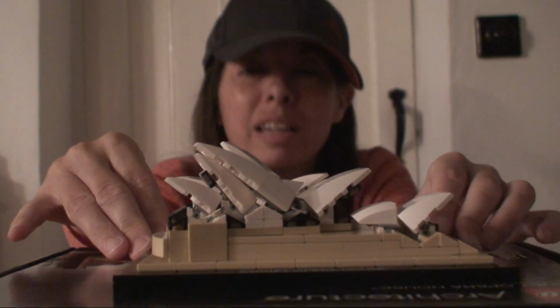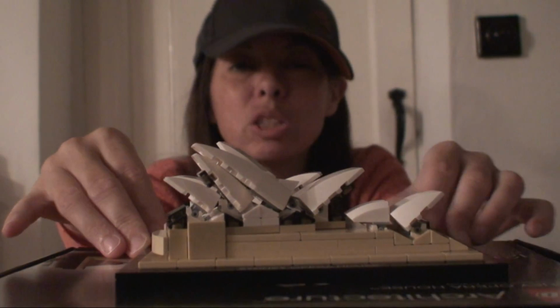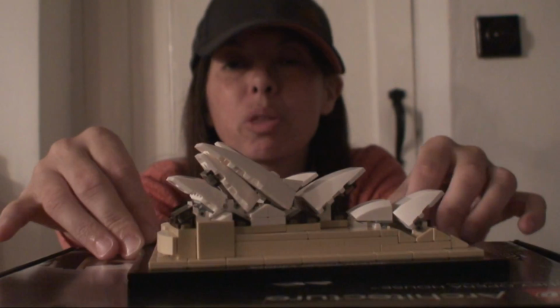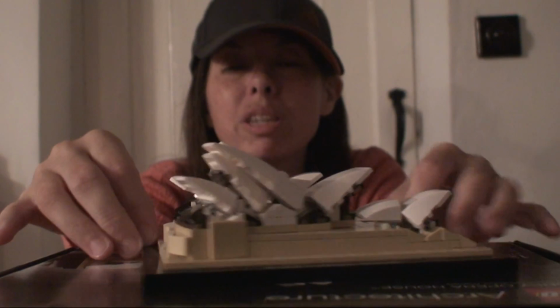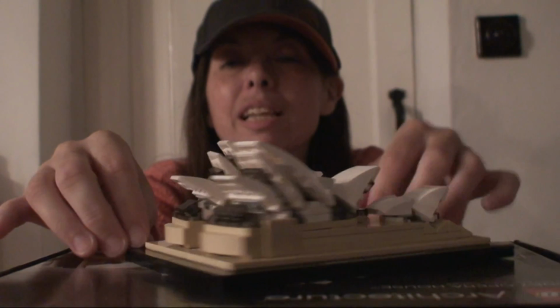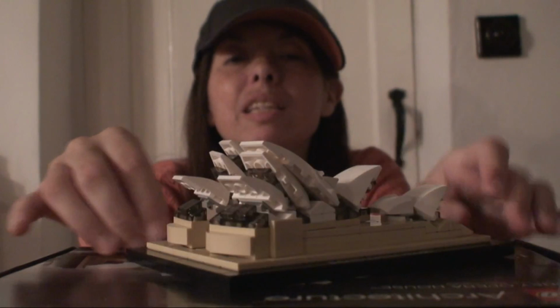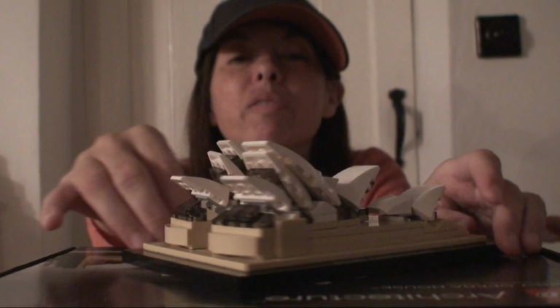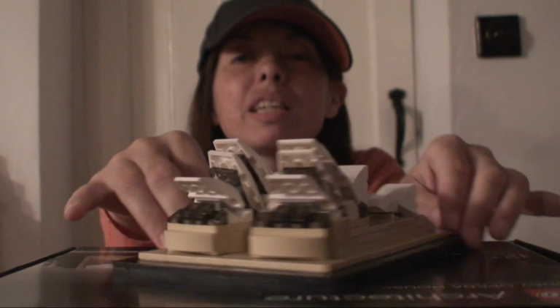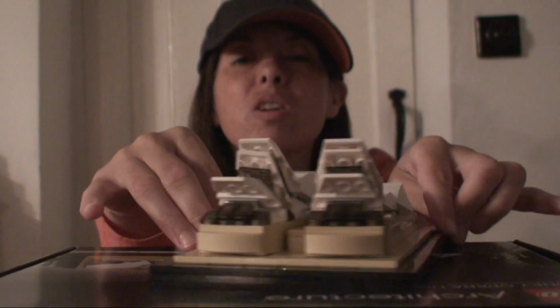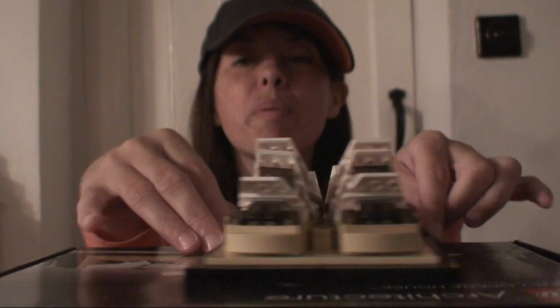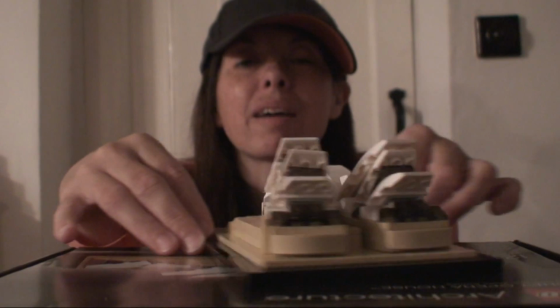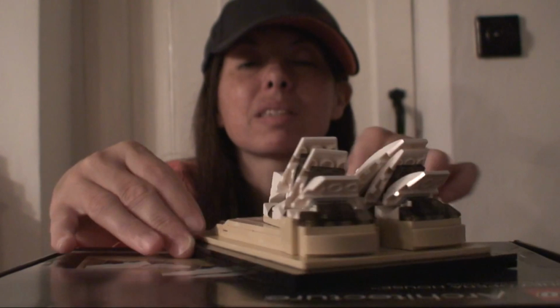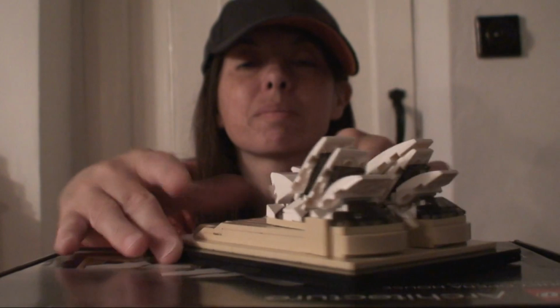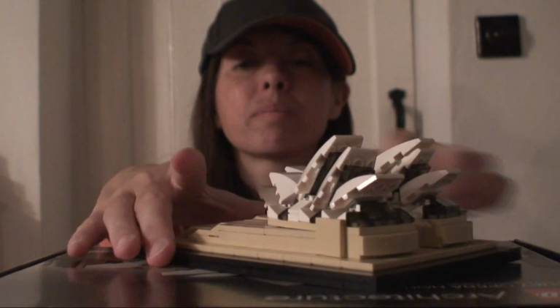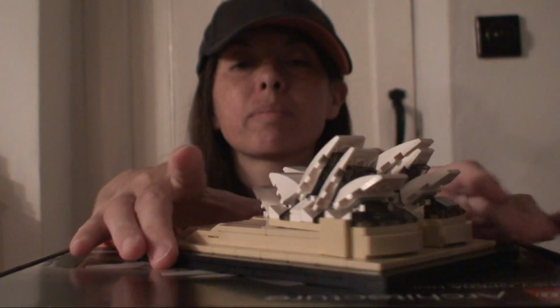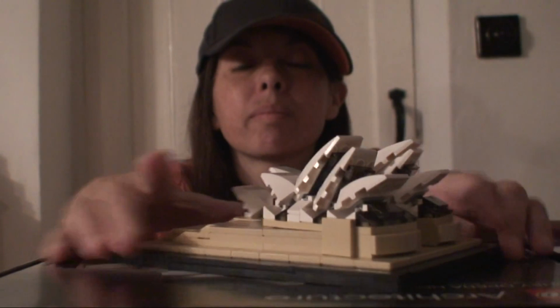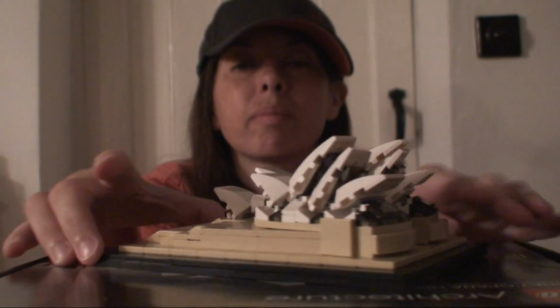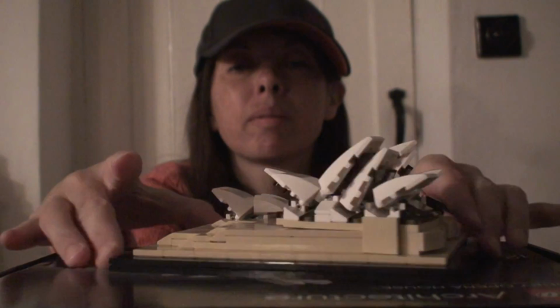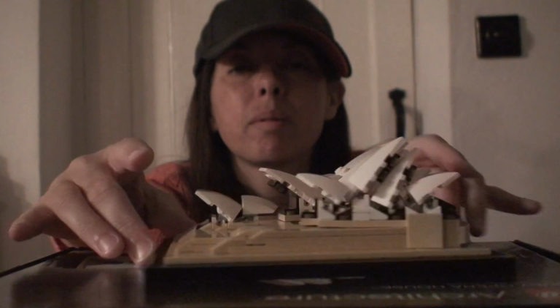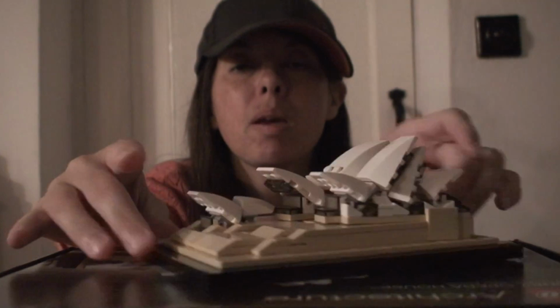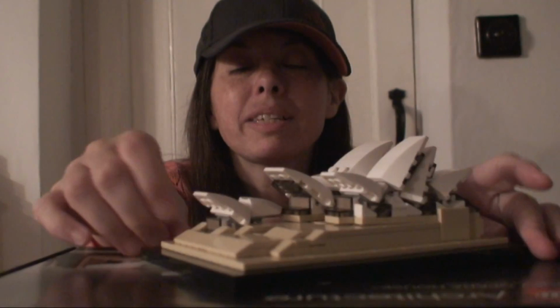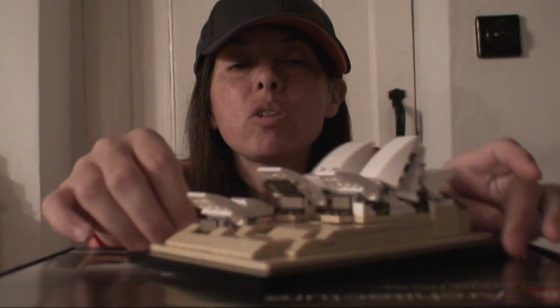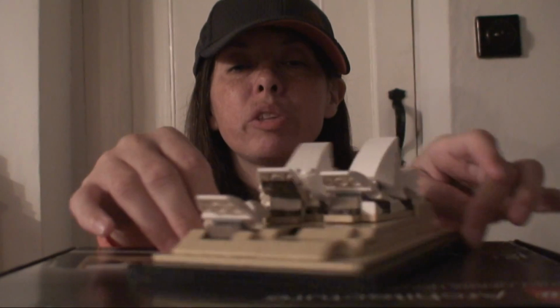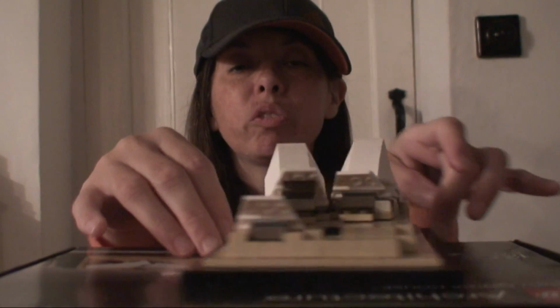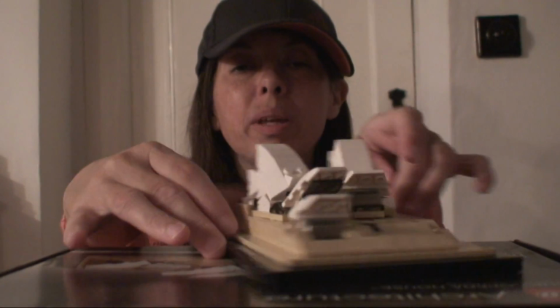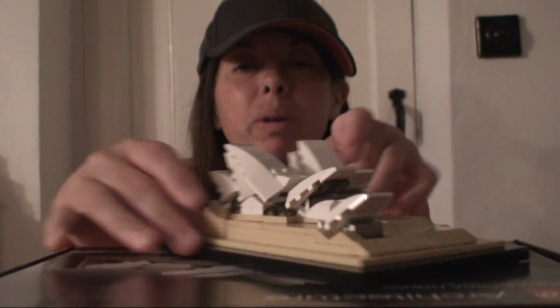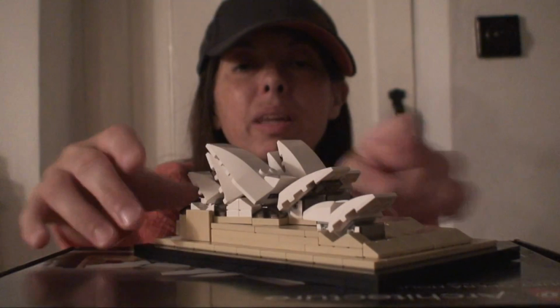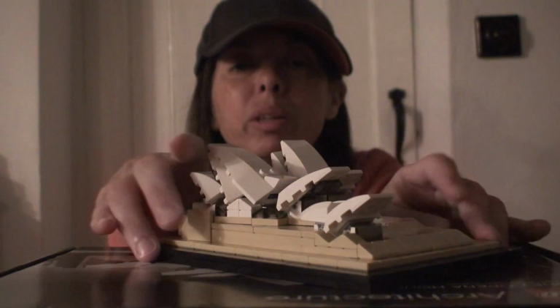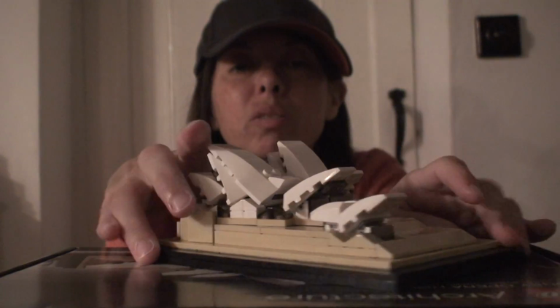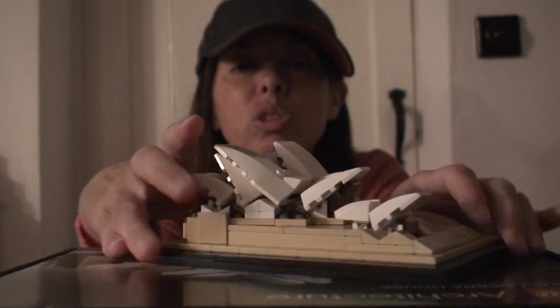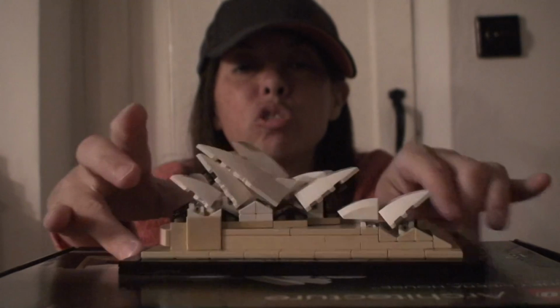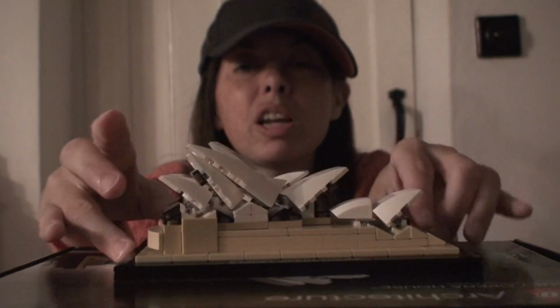Let's do a 360 of the Sydney Opera House. My dad got this for me when he went over to Australia.